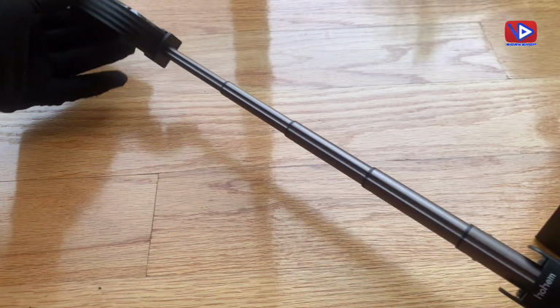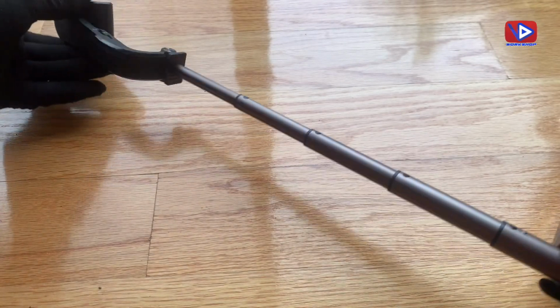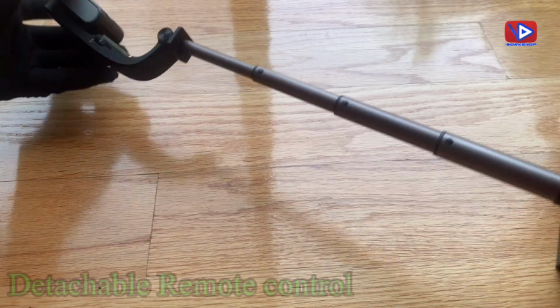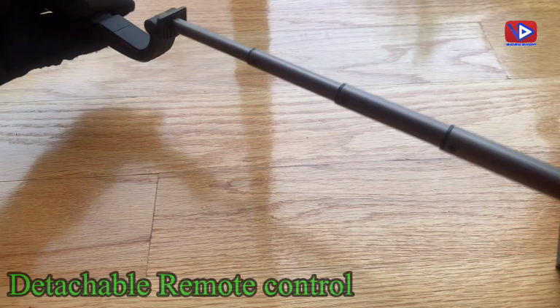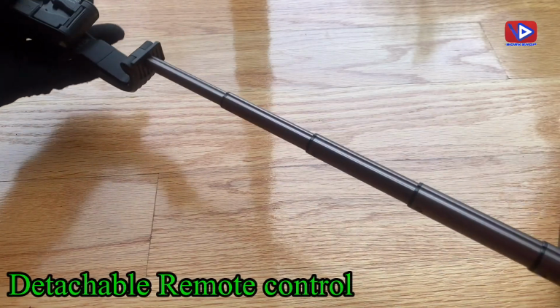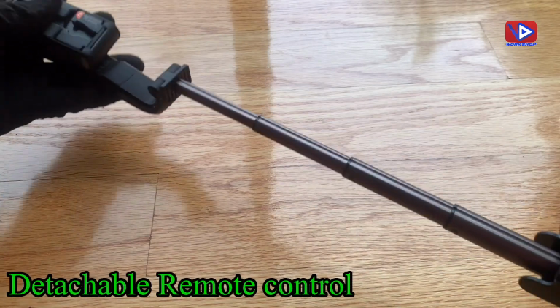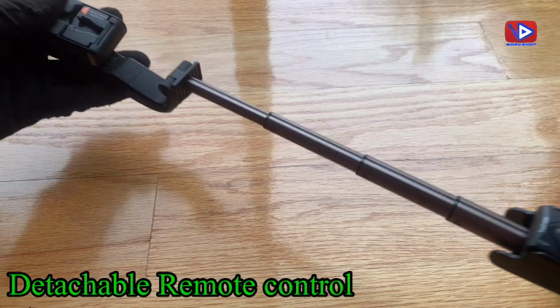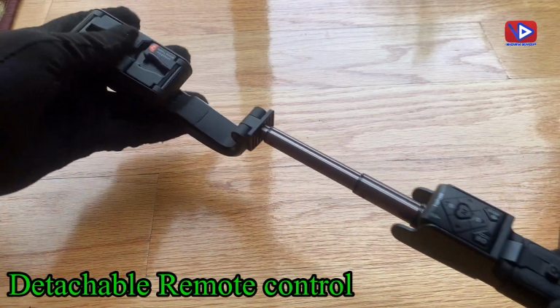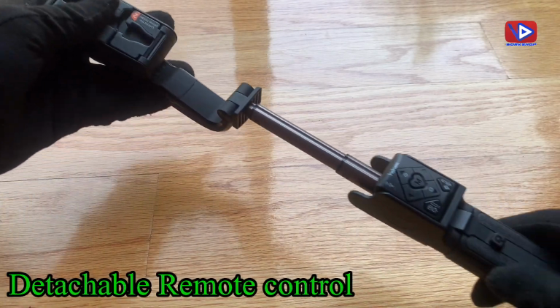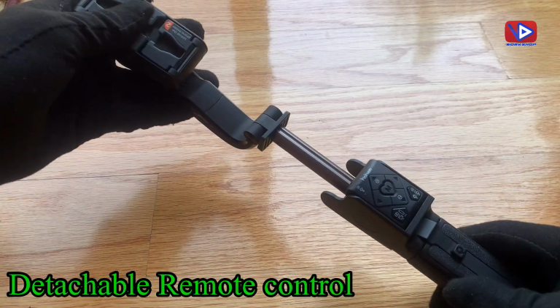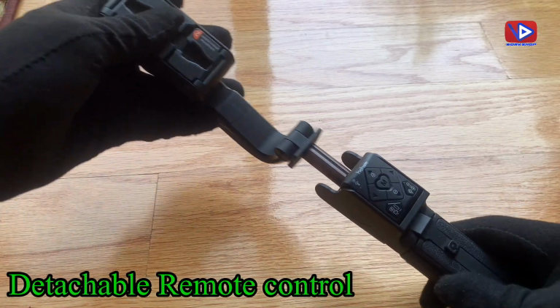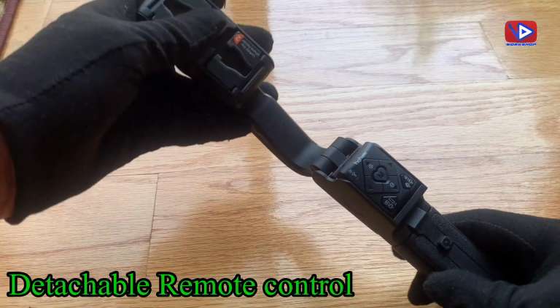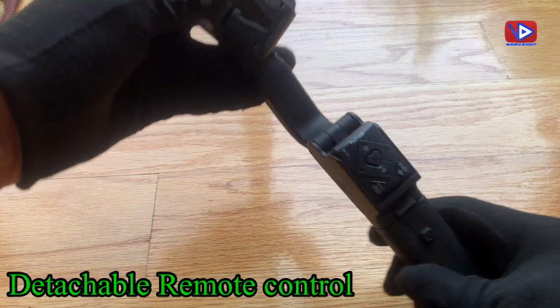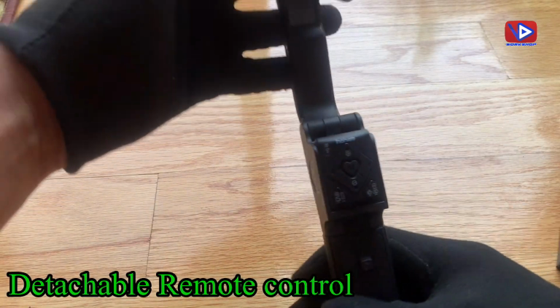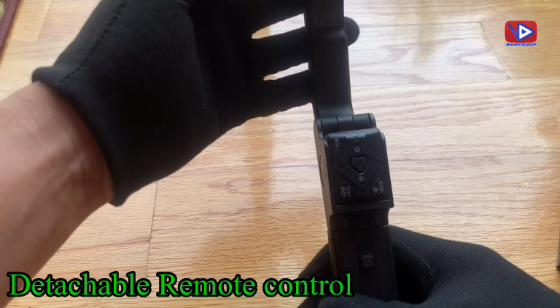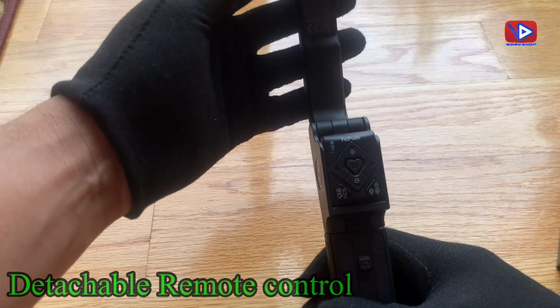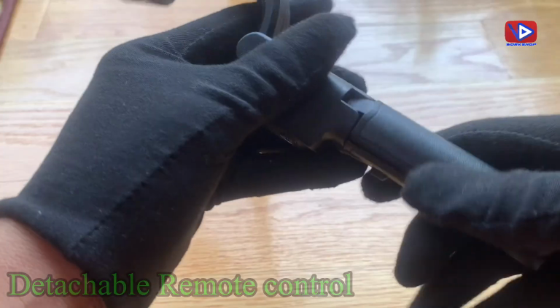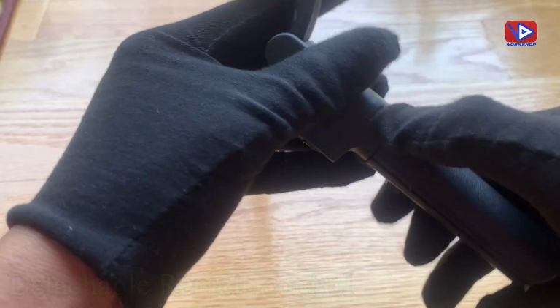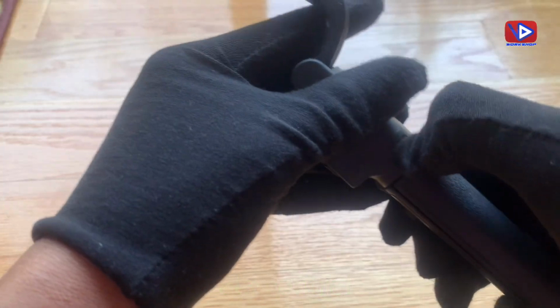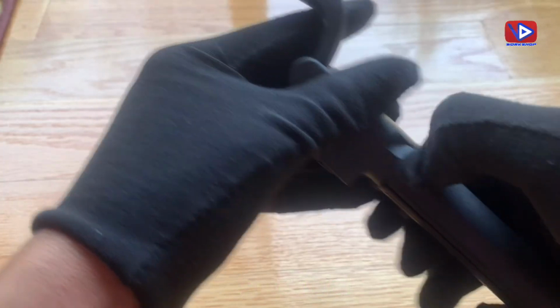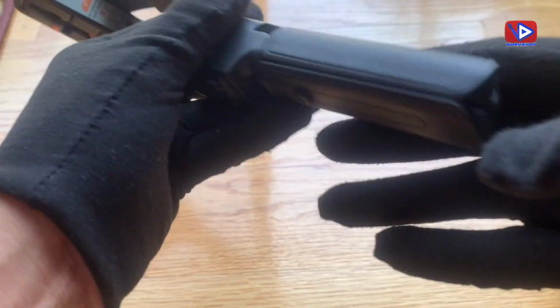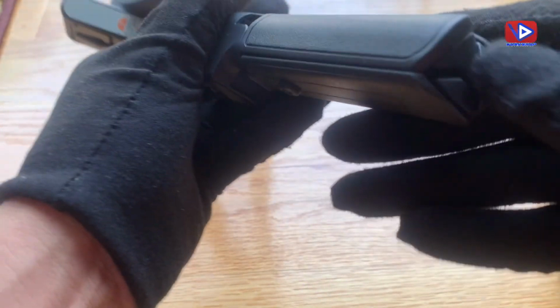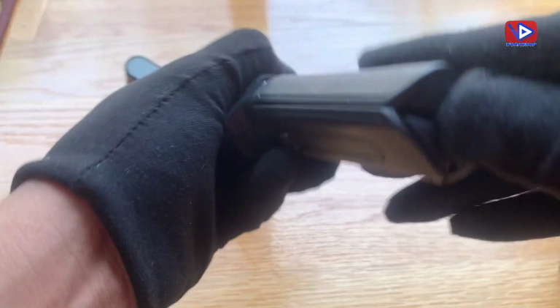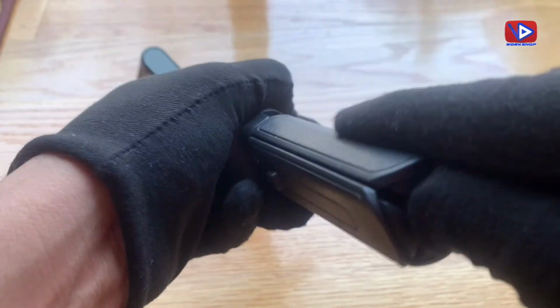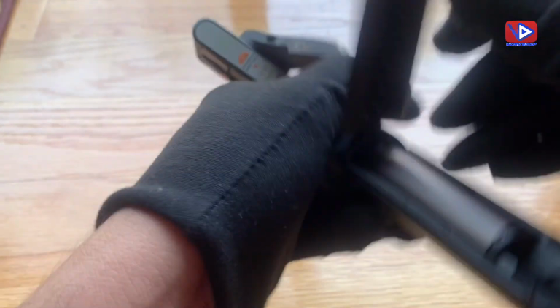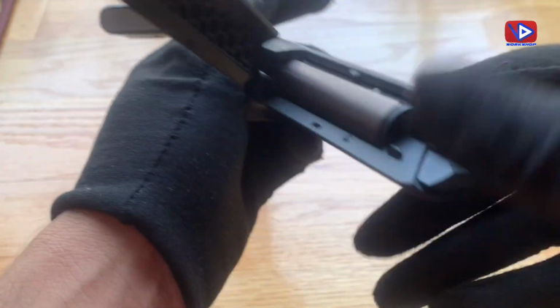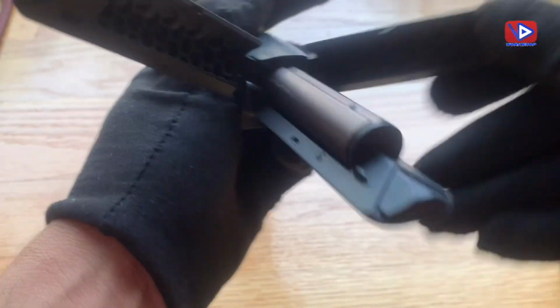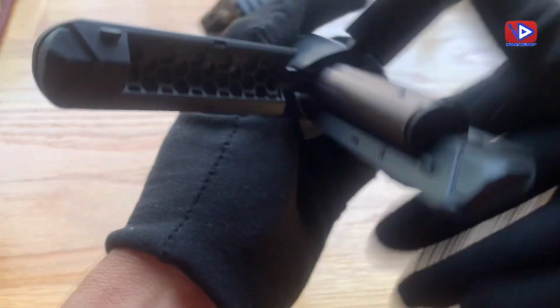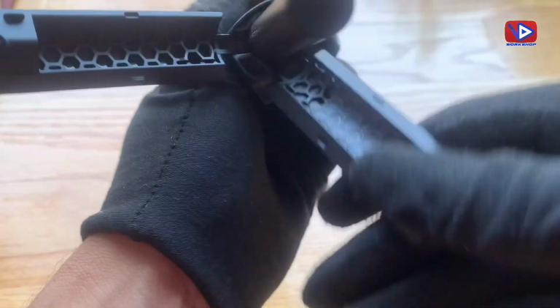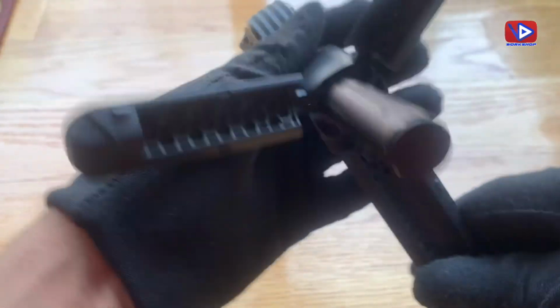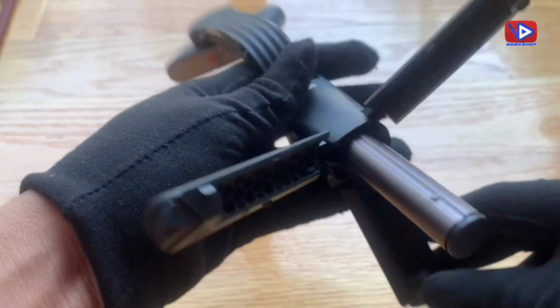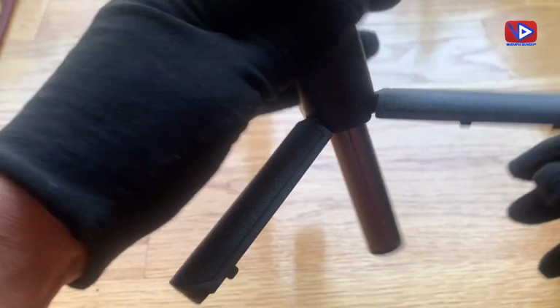The rod is extendable. Battery capacity is very good — it works for up to 3 hours. You can use it as a tripod as well. It has 360 degree AI tracking.